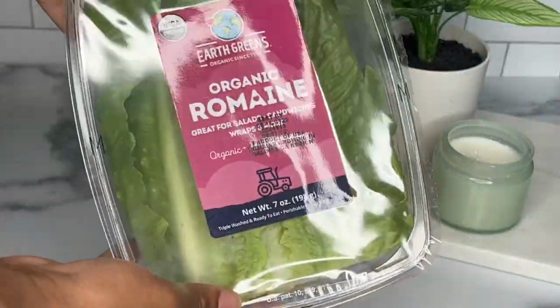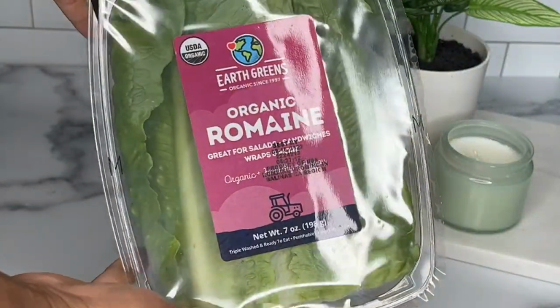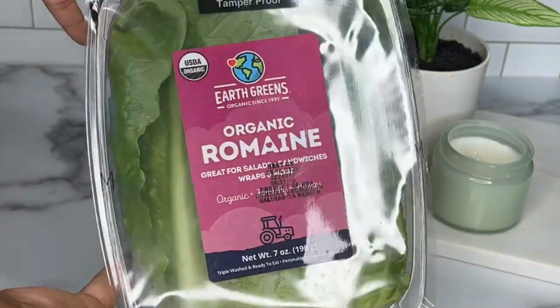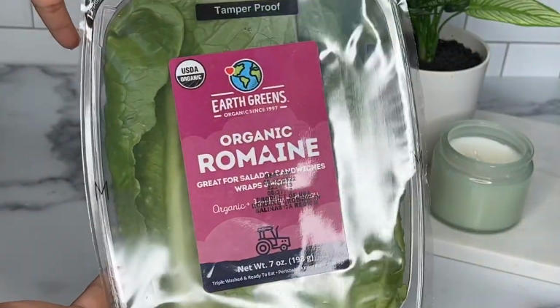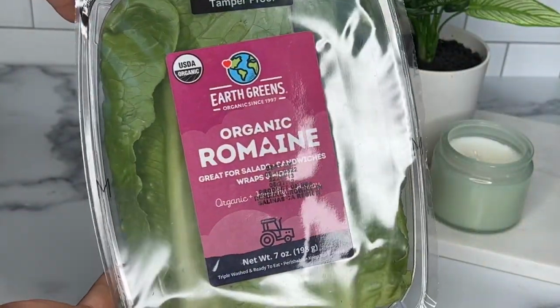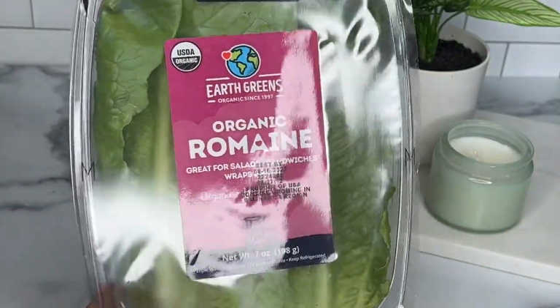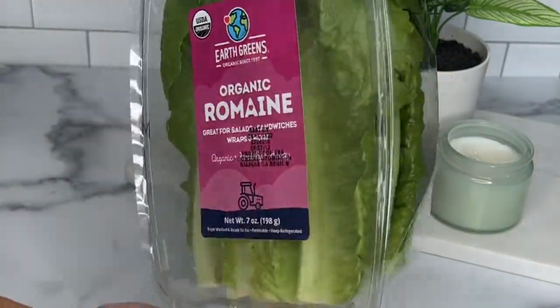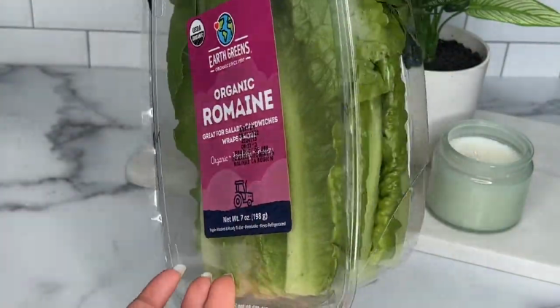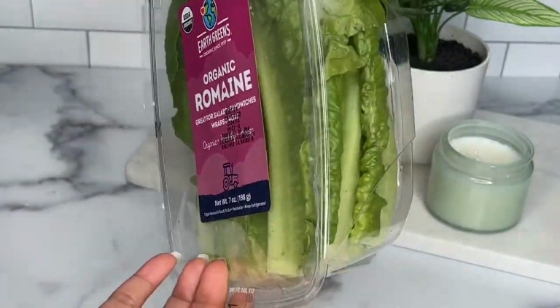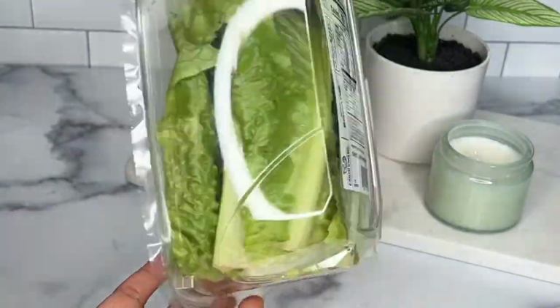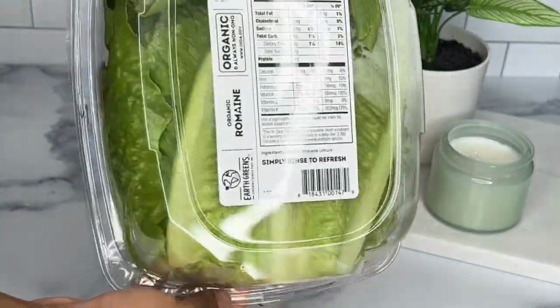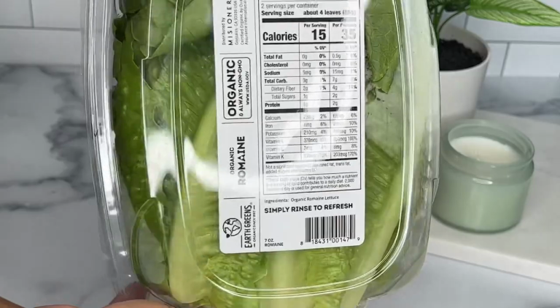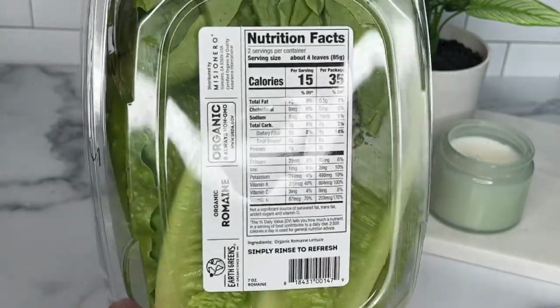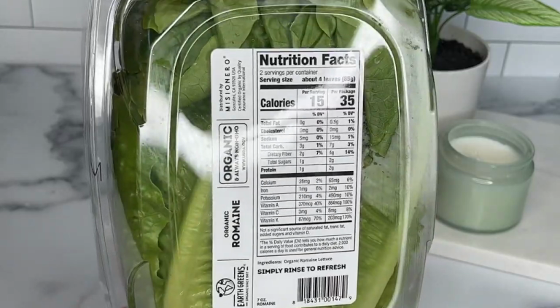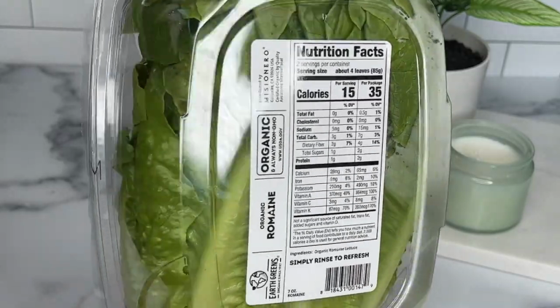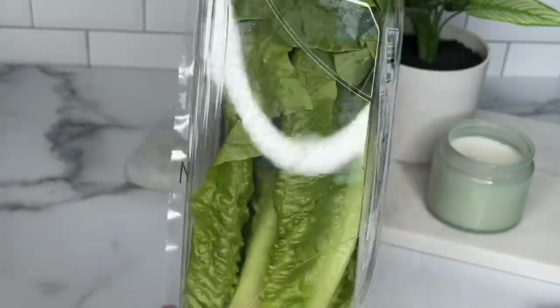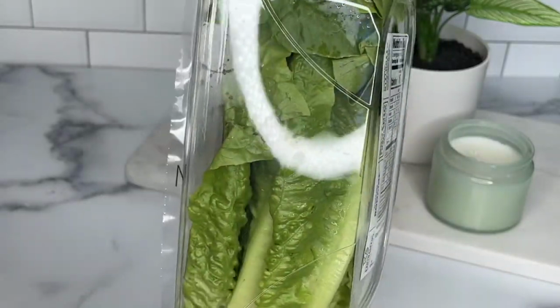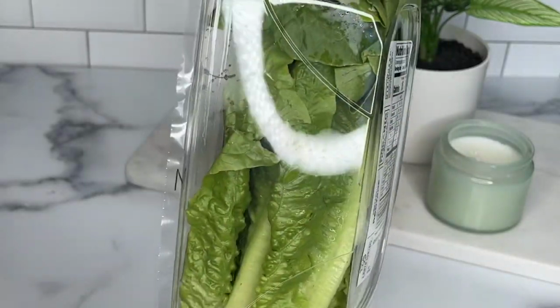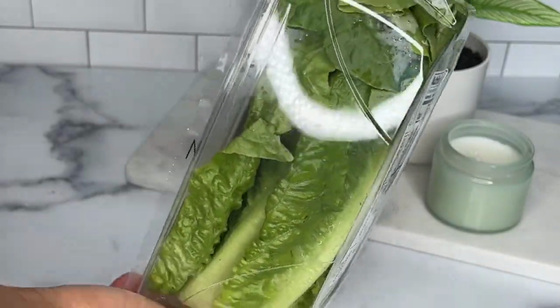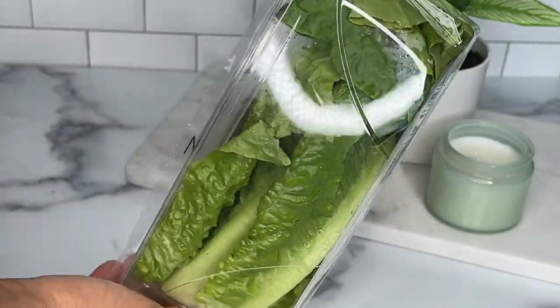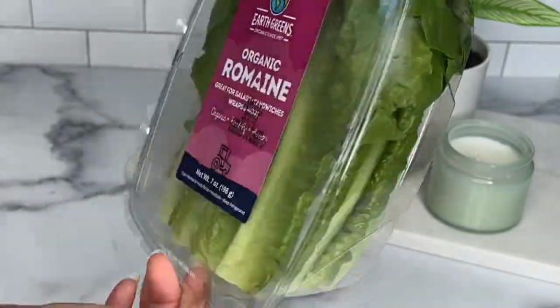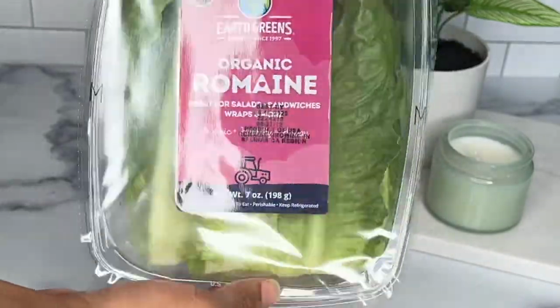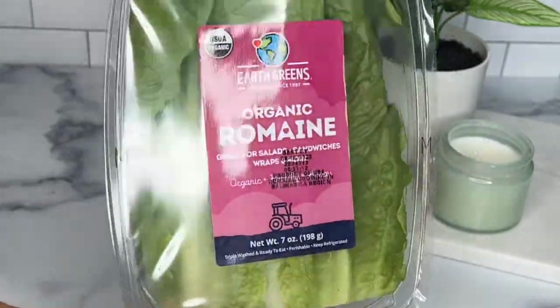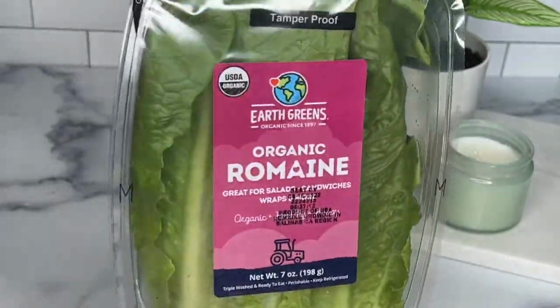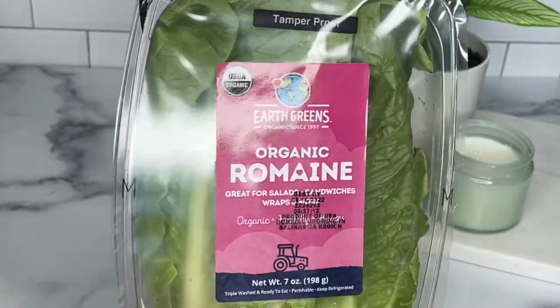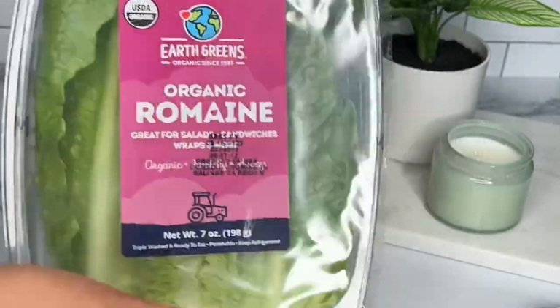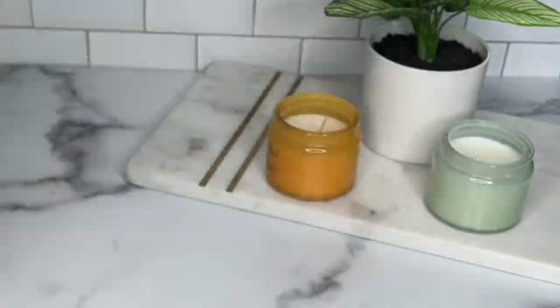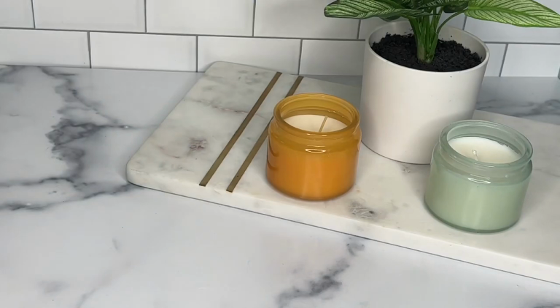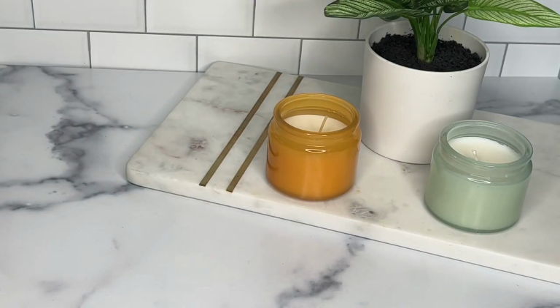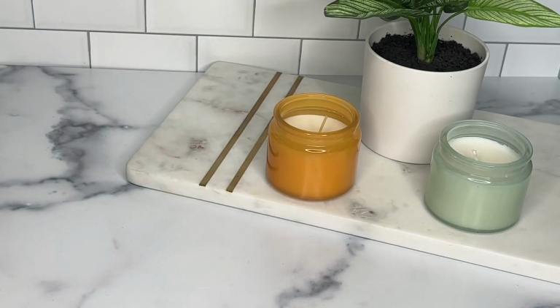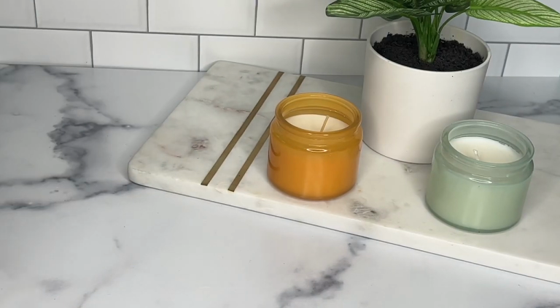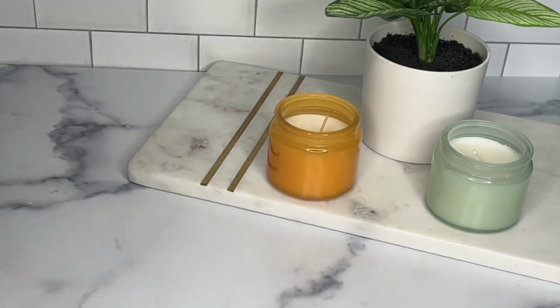Up next we have the organic romaine lettuce. The packaging is what sold me because it keeps the lettuce so fresh. I love using these for lettuce wraps or a quick salad for lunch — definitely on my list every time I go.